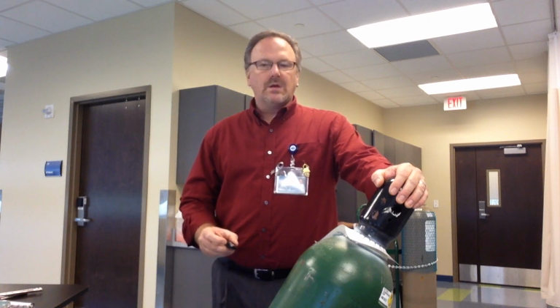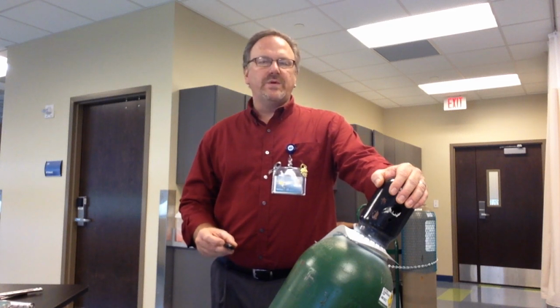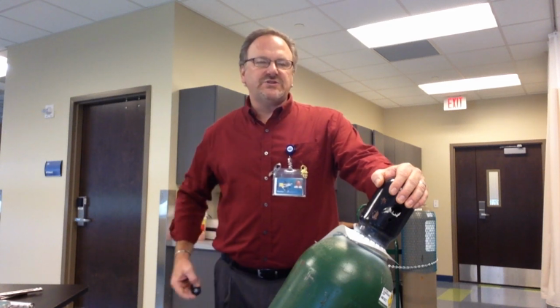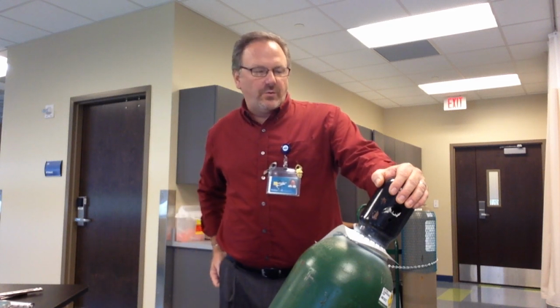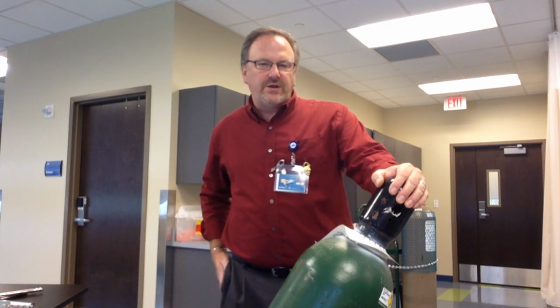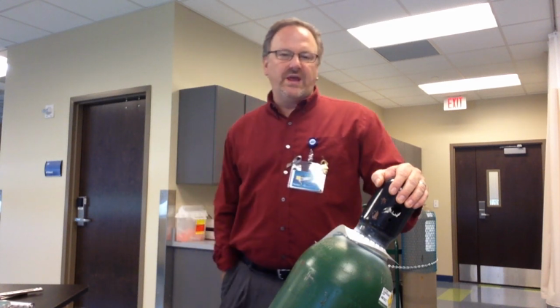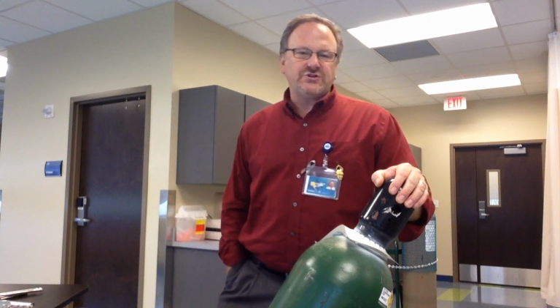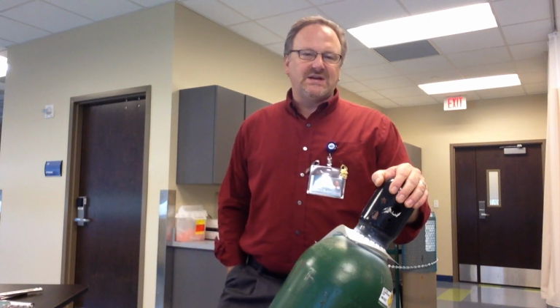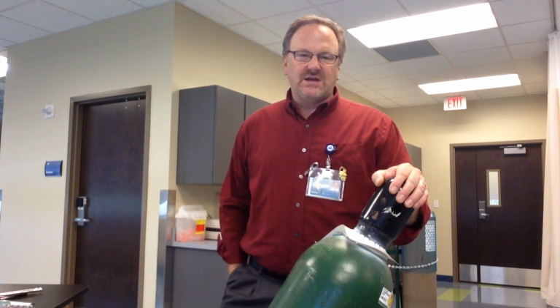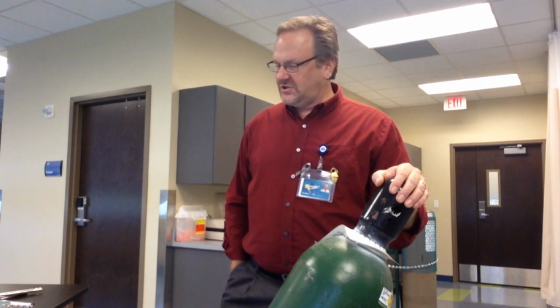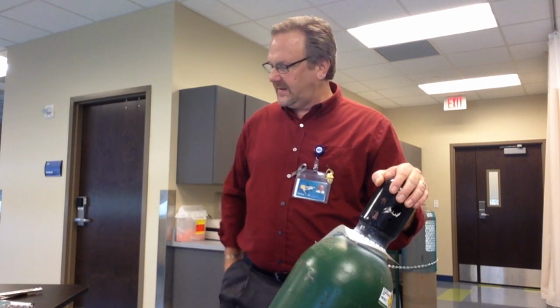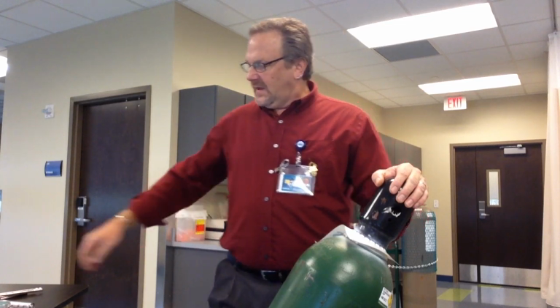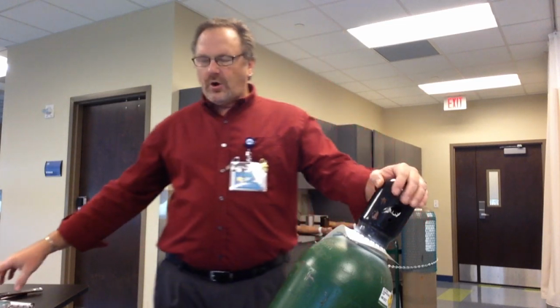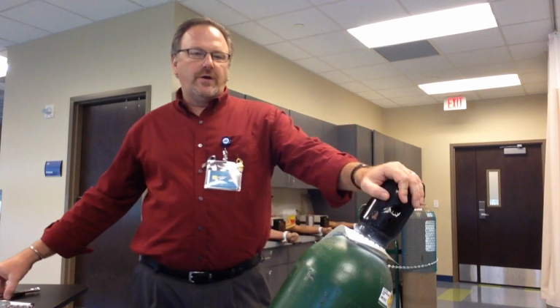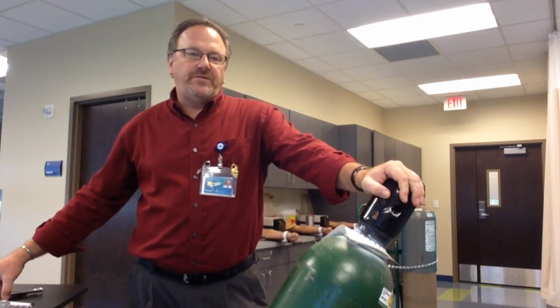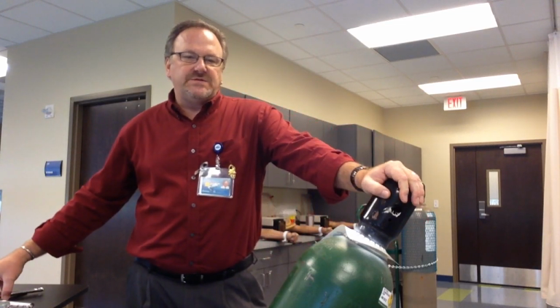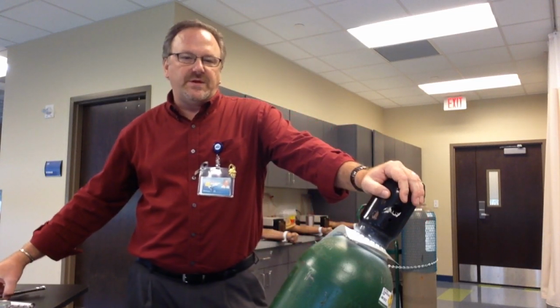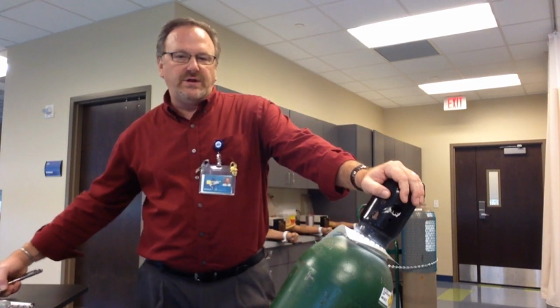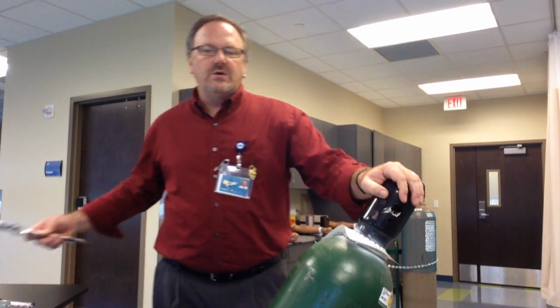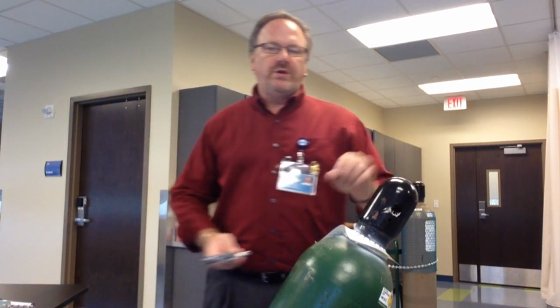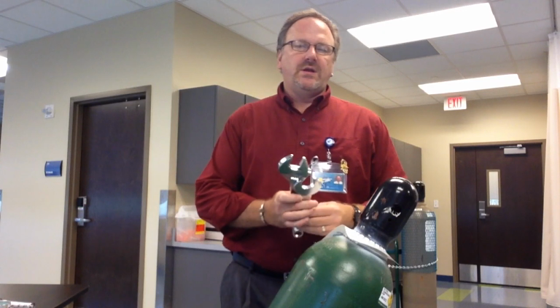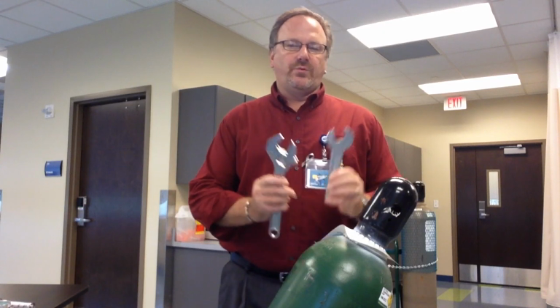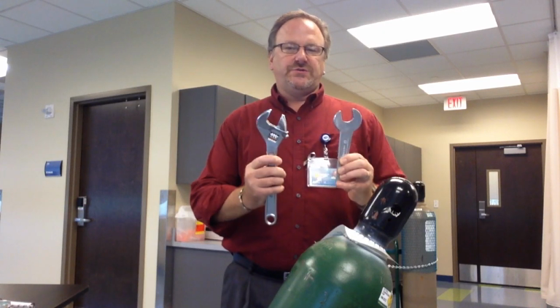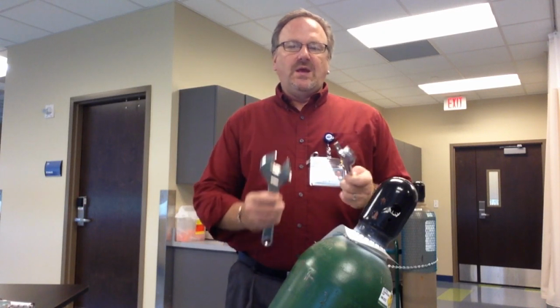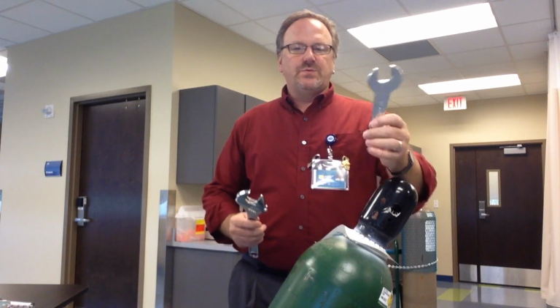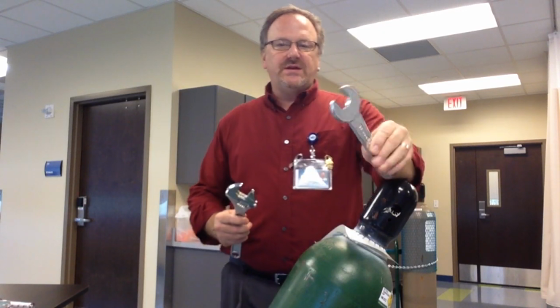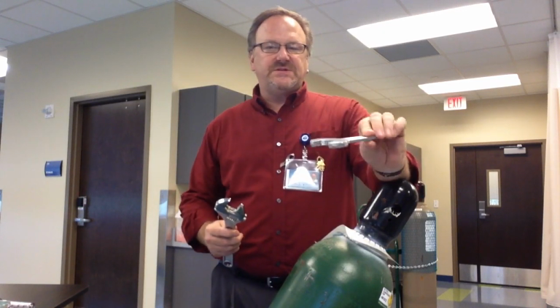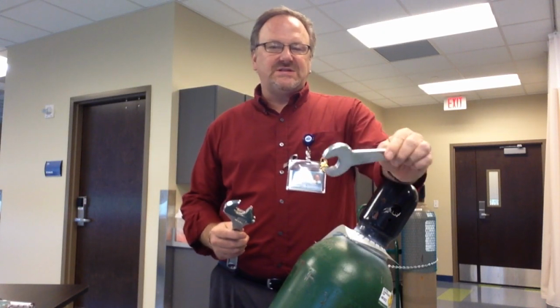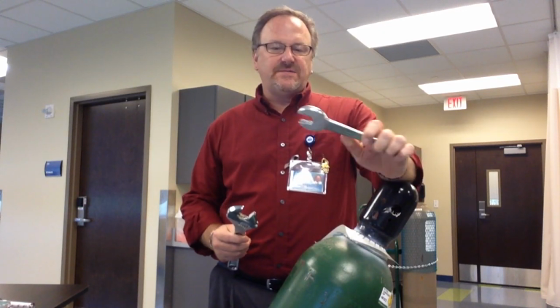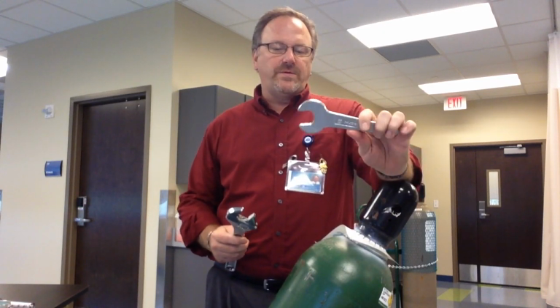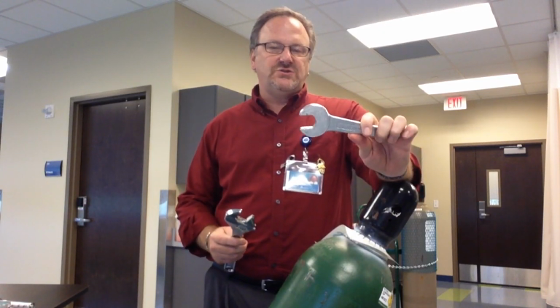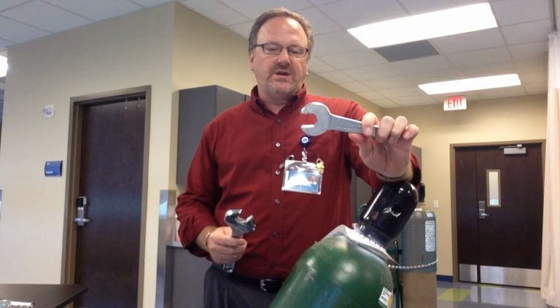We're going to be attaching a regulator to an H-size oxygen tank. There are a few pieces of equipment that you'll need. You'll need a wrench — this one is specifically sized for the oxygen regulator.